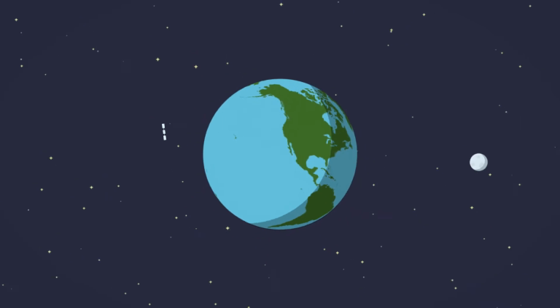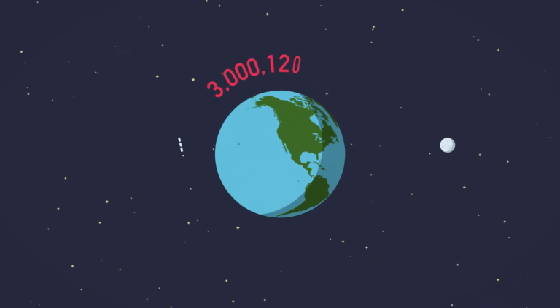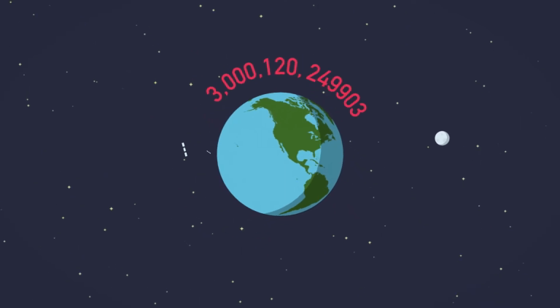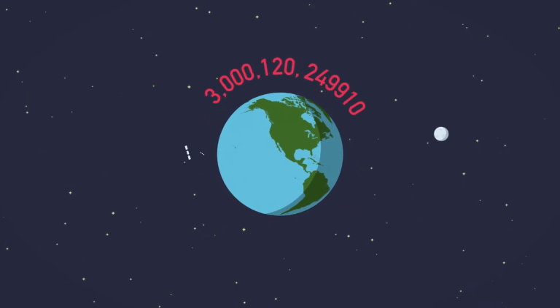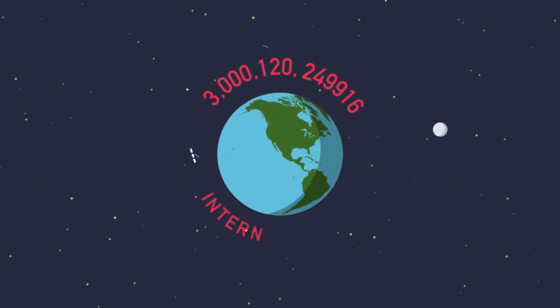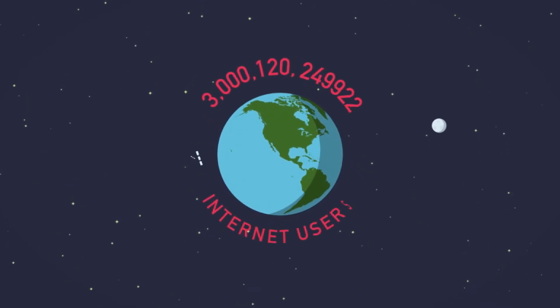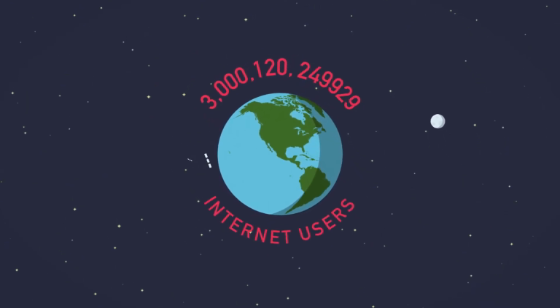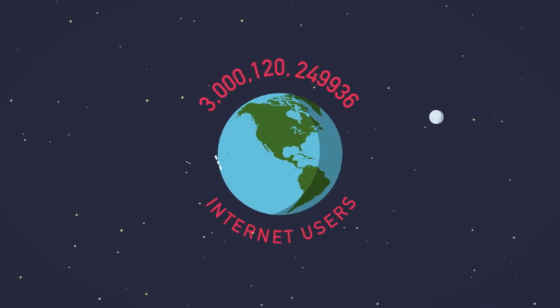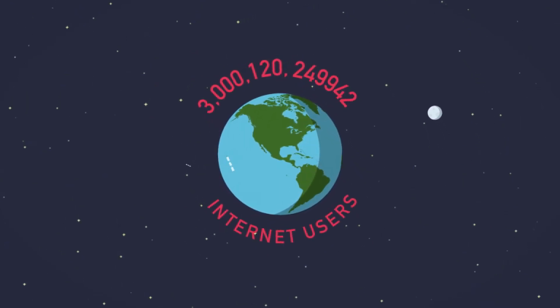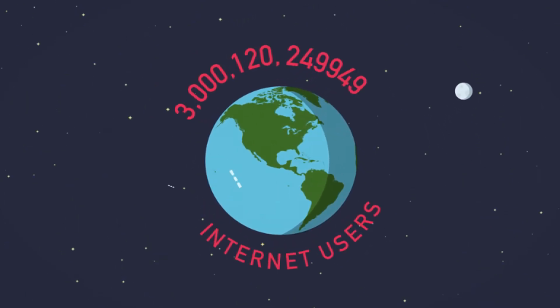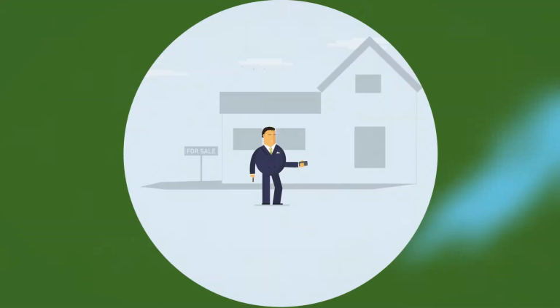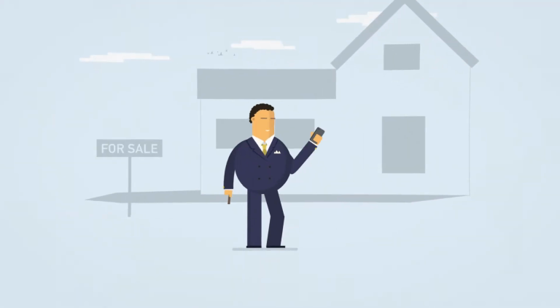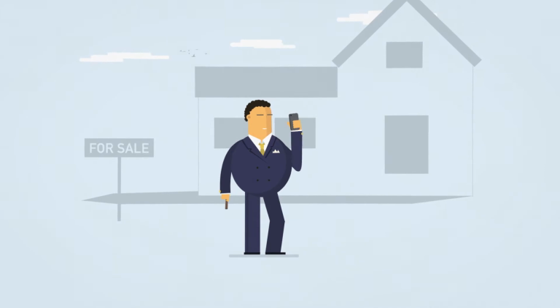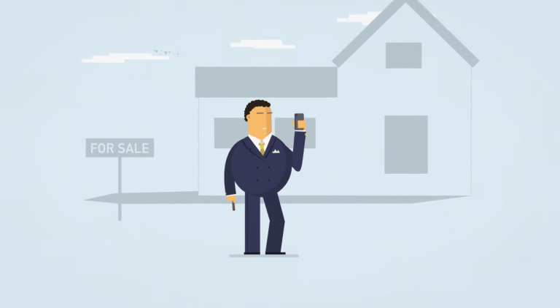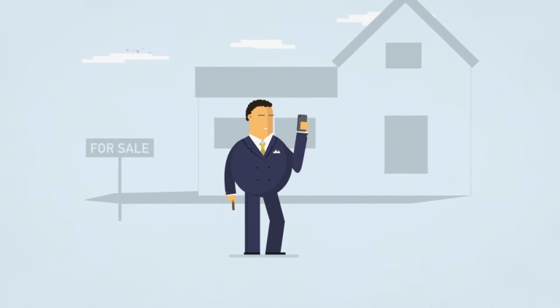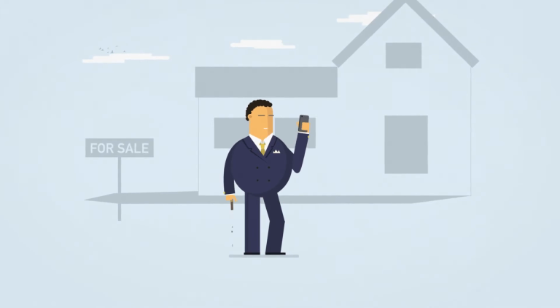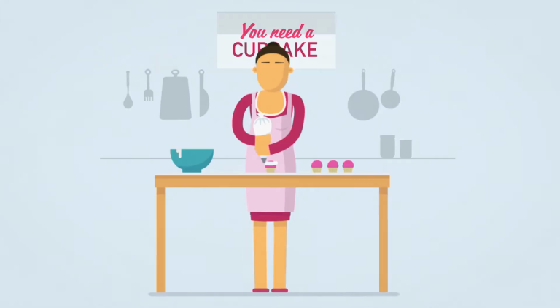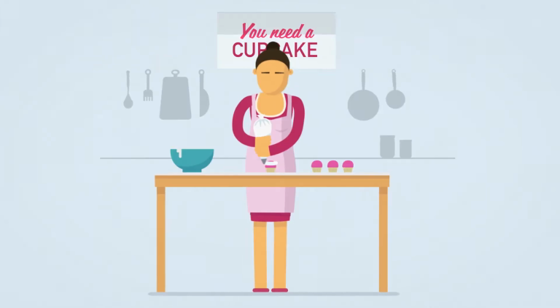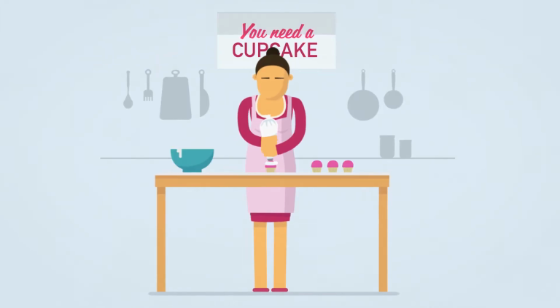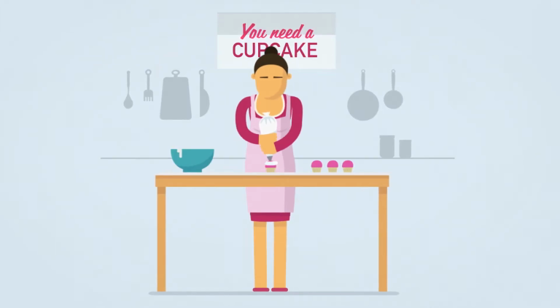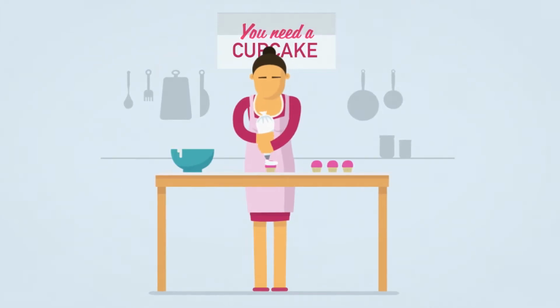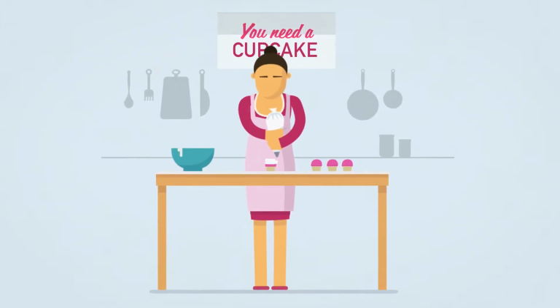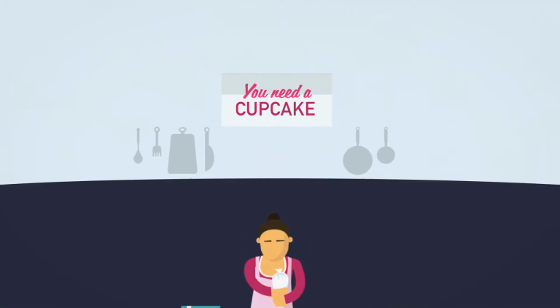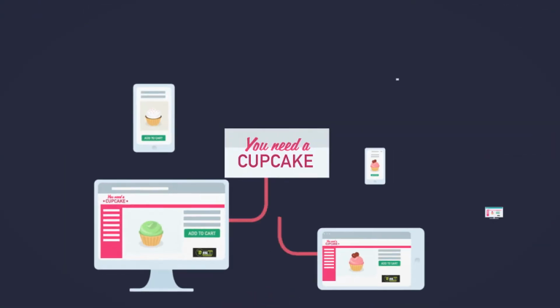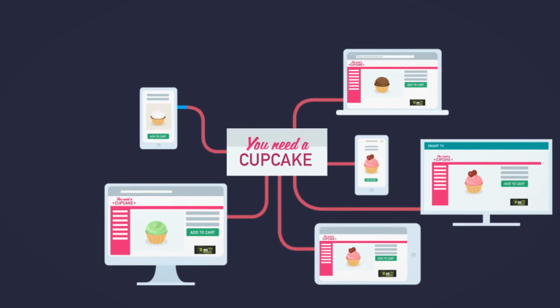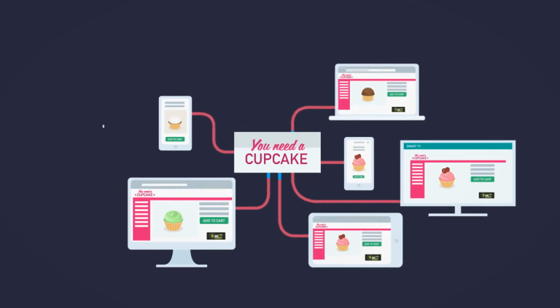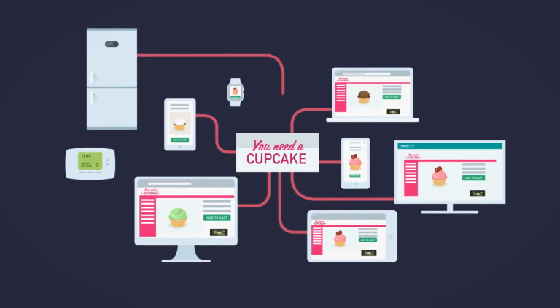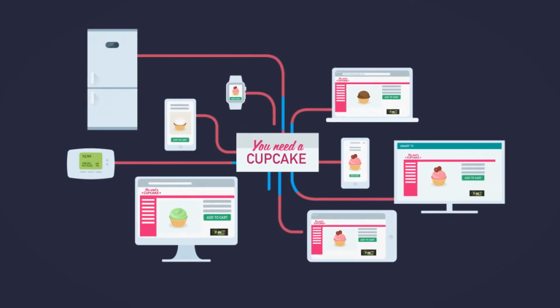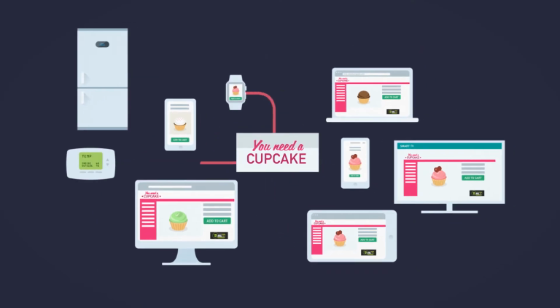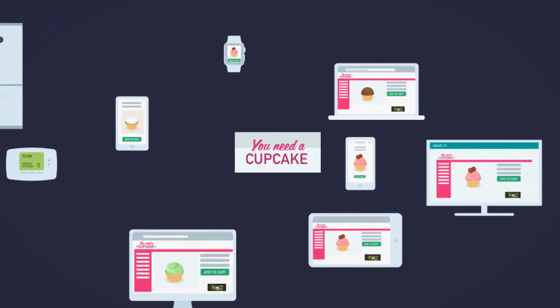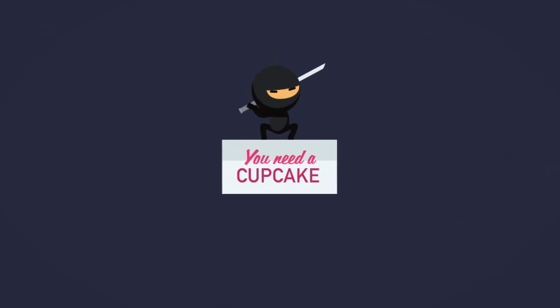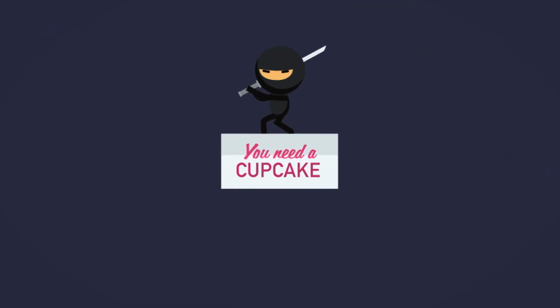There are over 3 billion internet users worldwide, and counting. Now more than ever, we depend on the internet for our livelihoods. And with more ways to connect to more things, what keeps these connections secure?